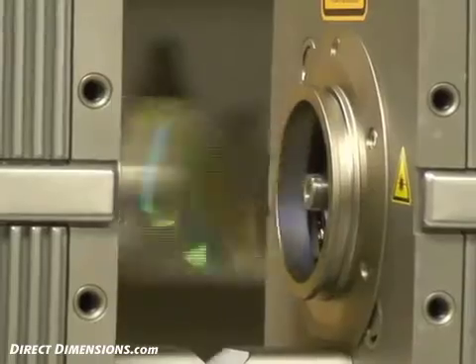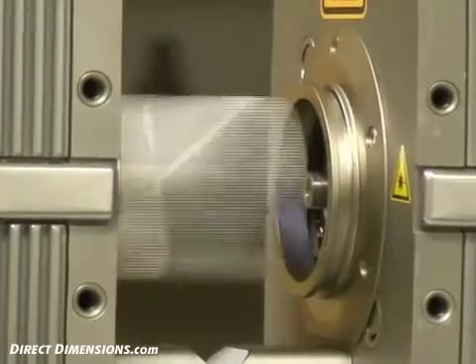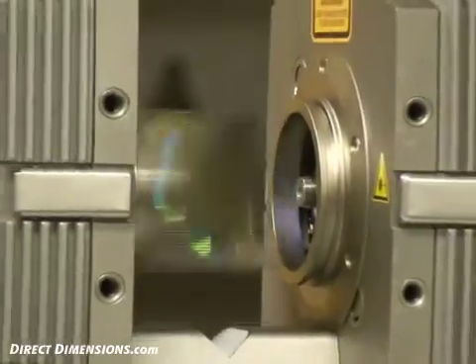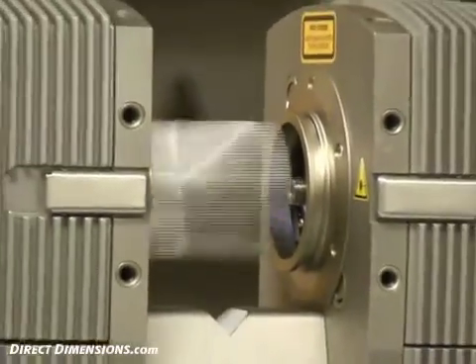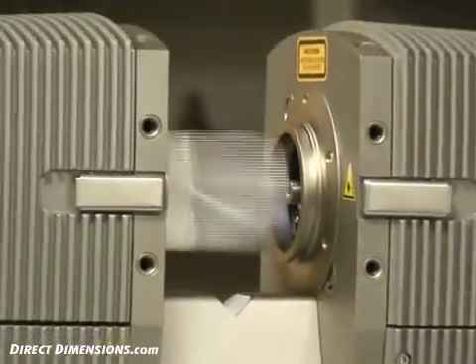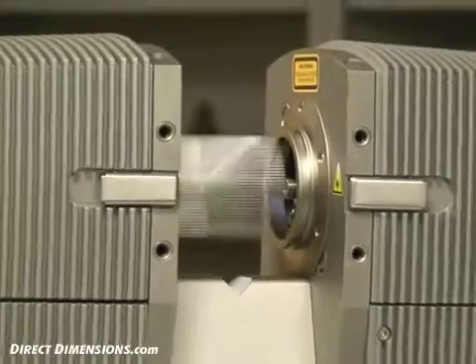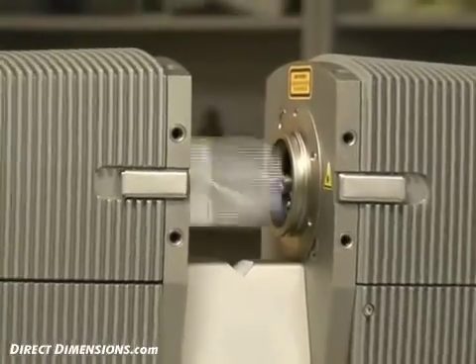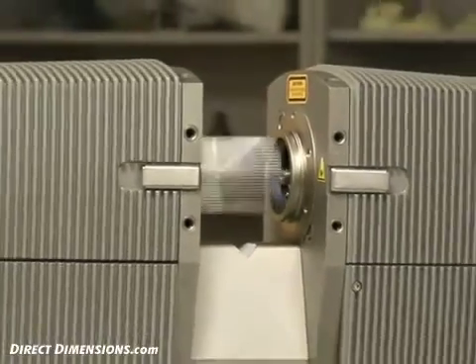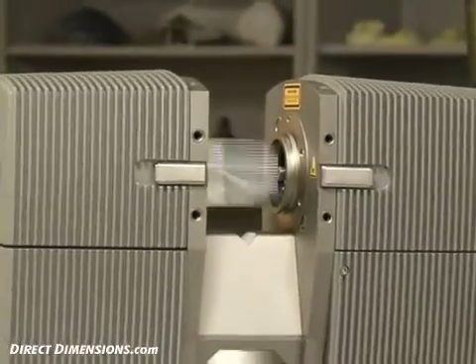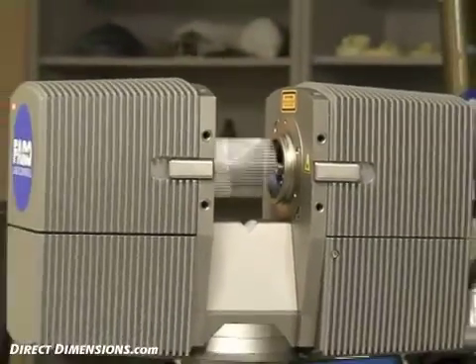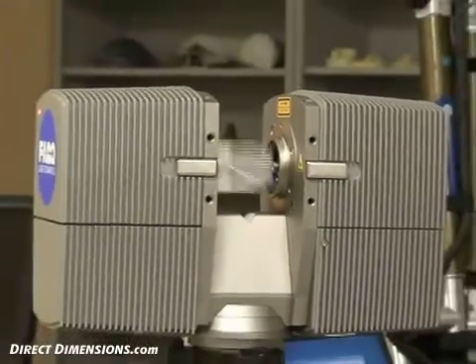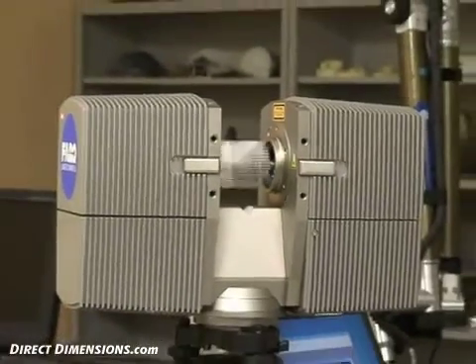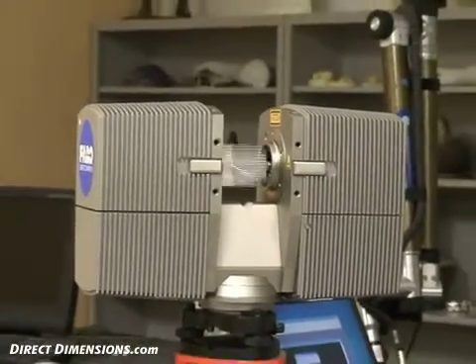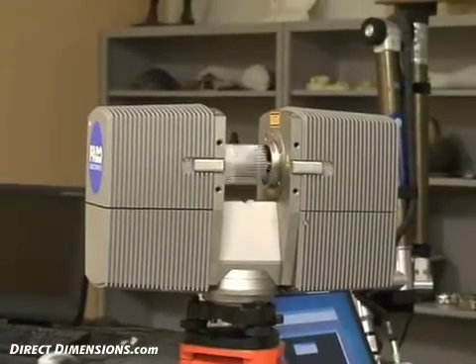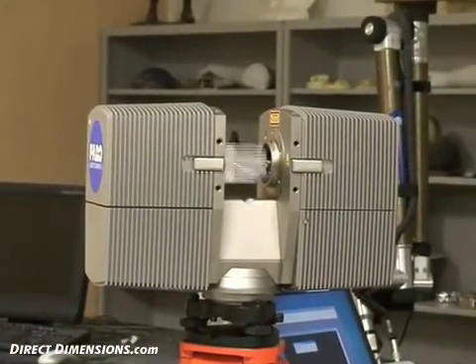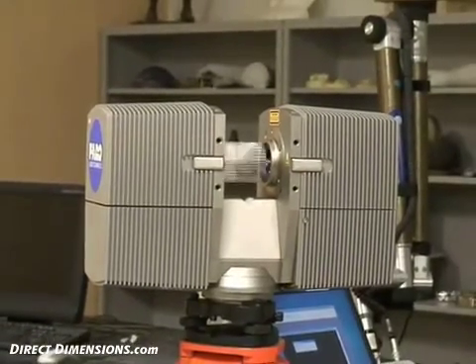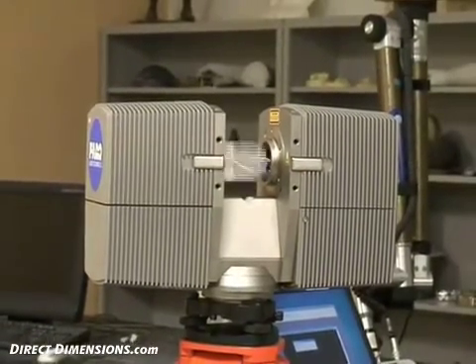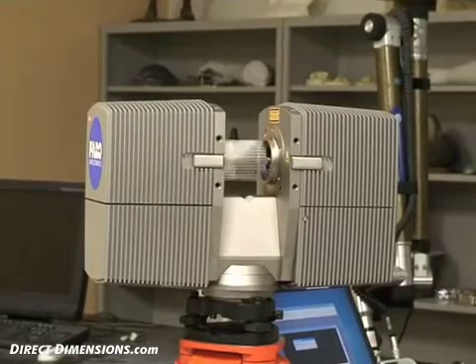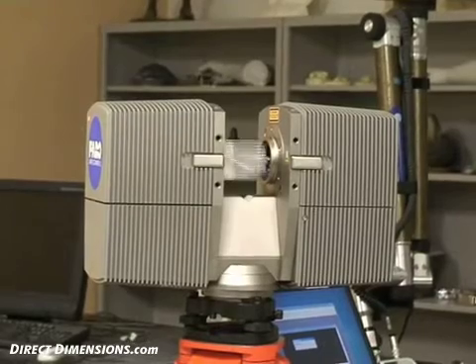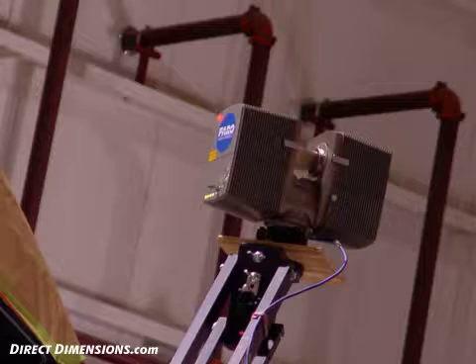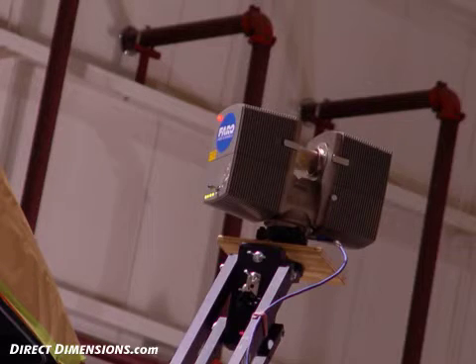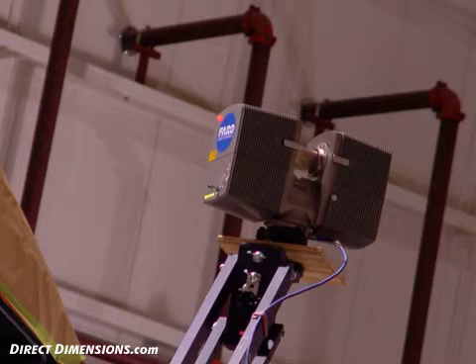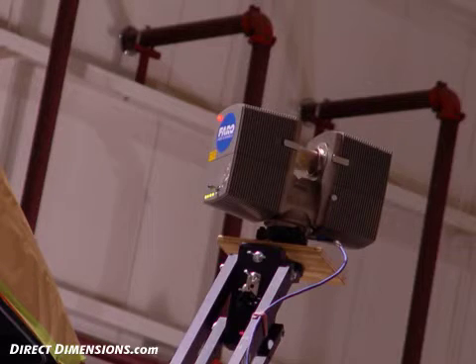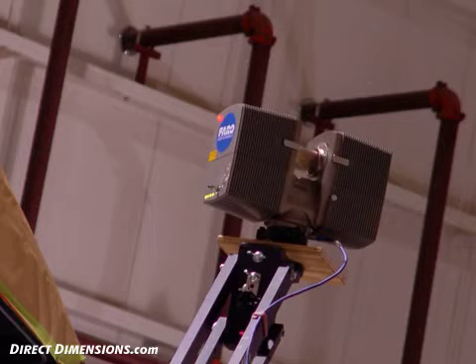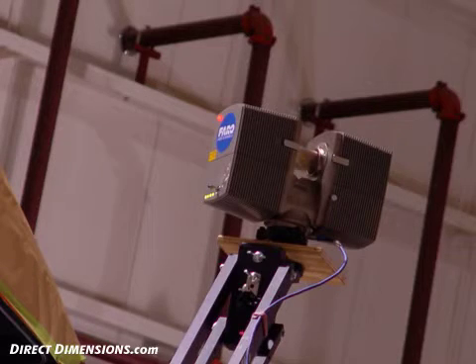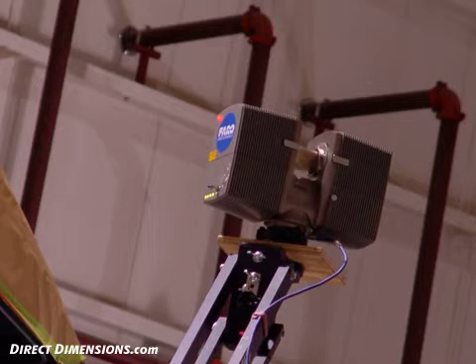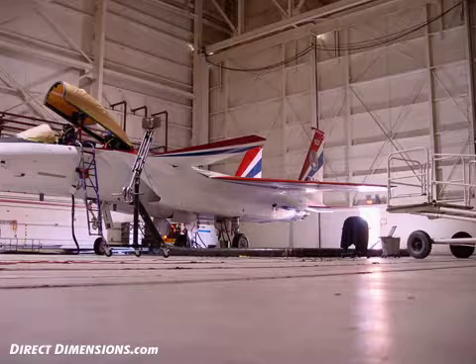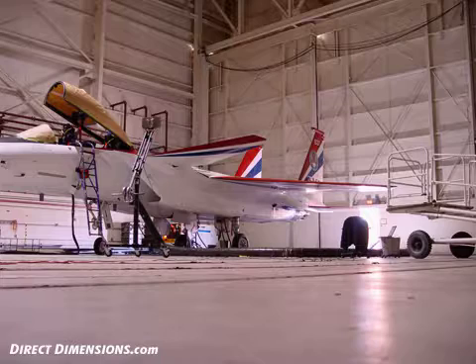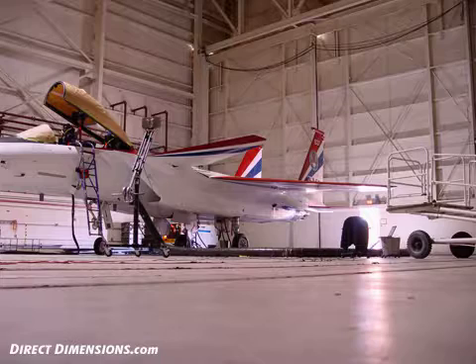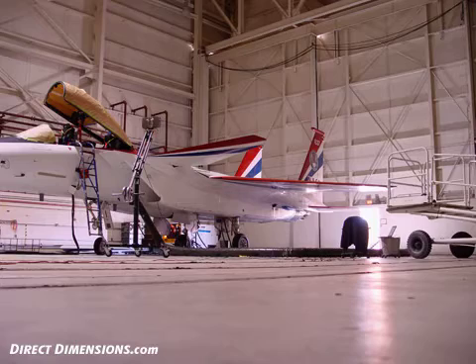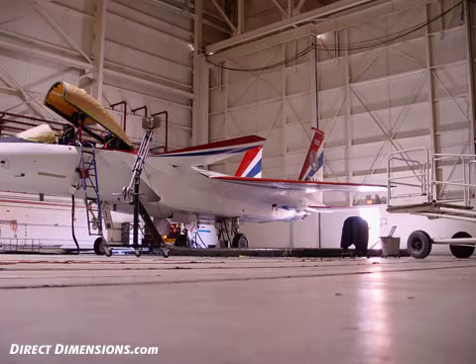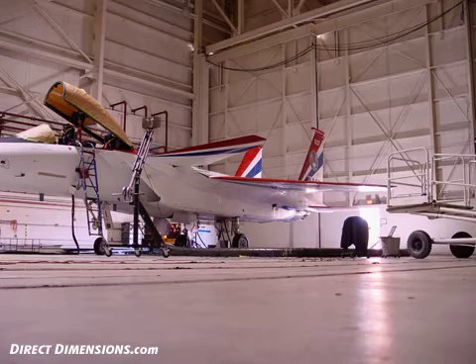Using the Ferro Laser Scanner LS, DDI was able to capture up to 120,000 3D measurements per second at a plus or minus 3mm accuracy. This extremely dense set of points would be the basis for the subsequent reverse engineering process.